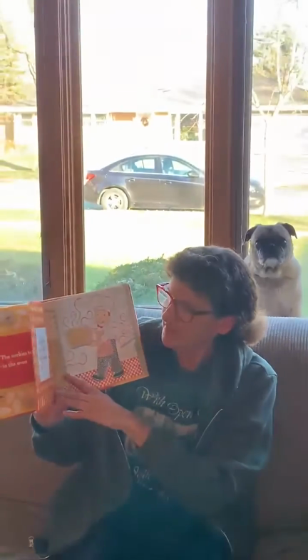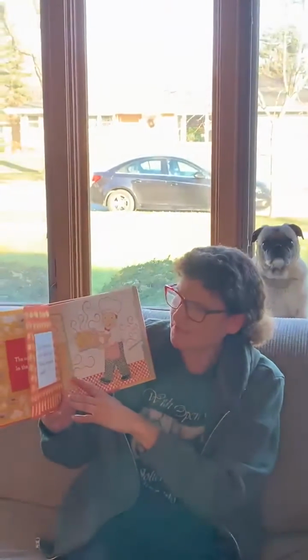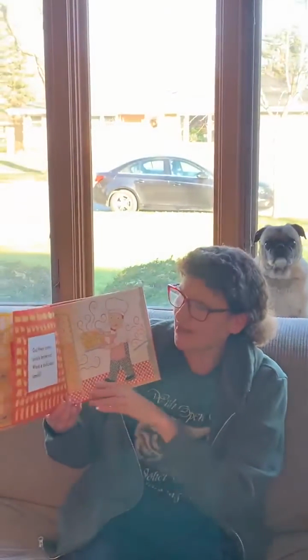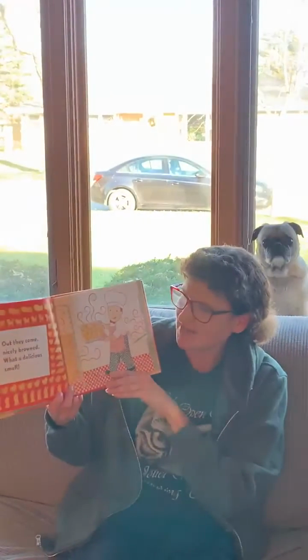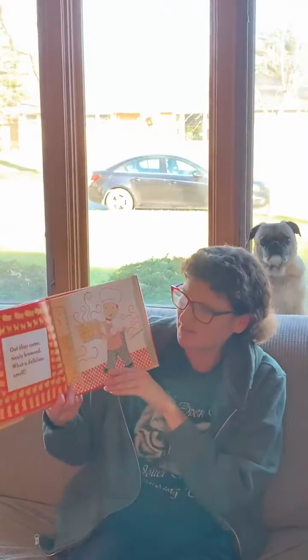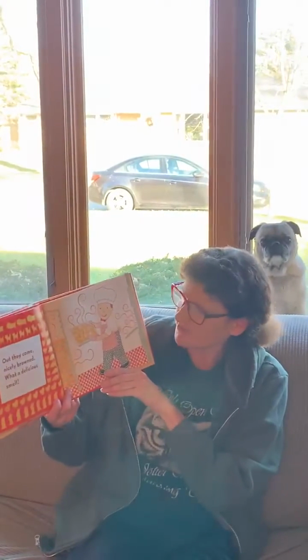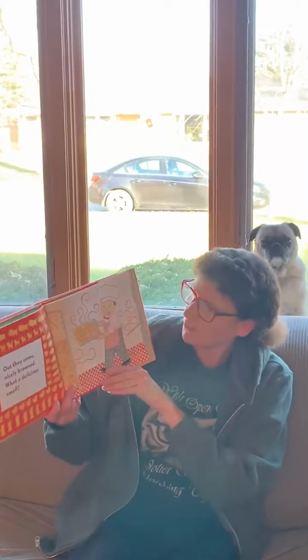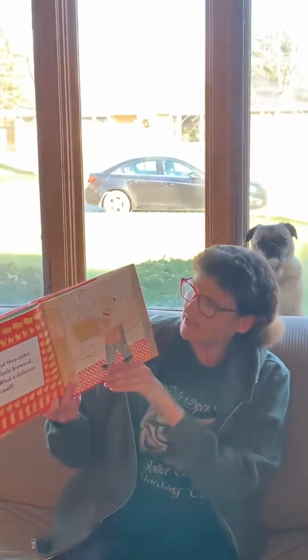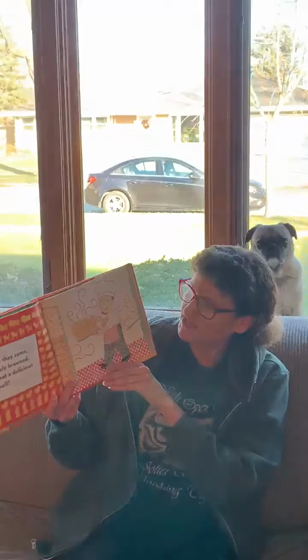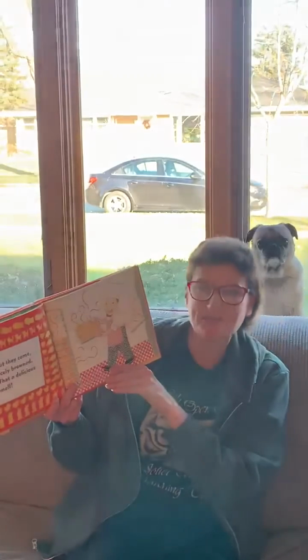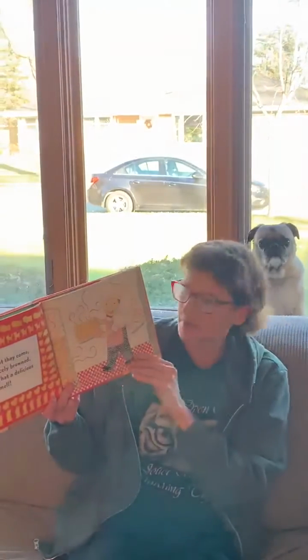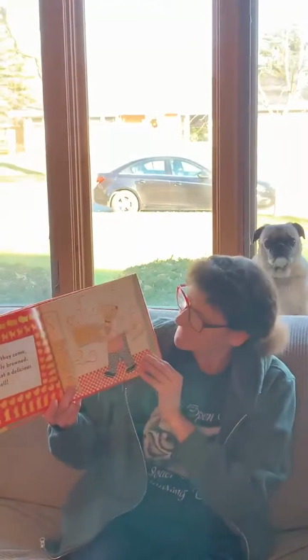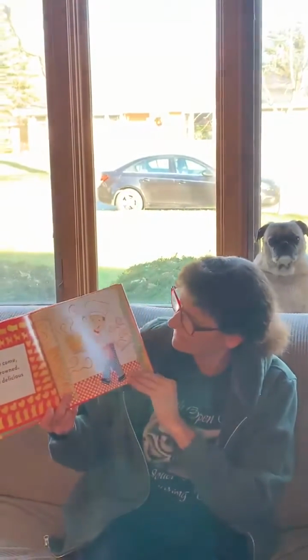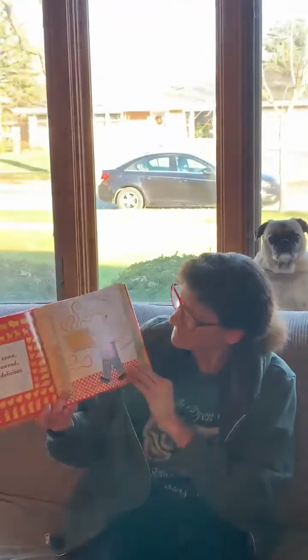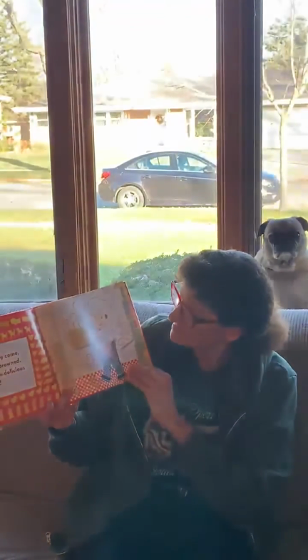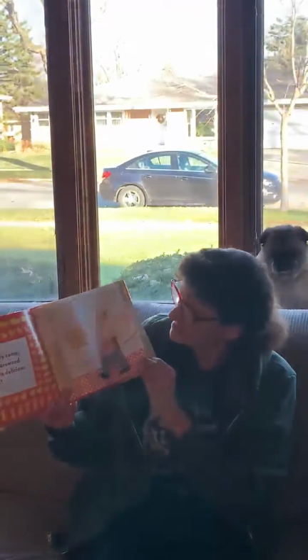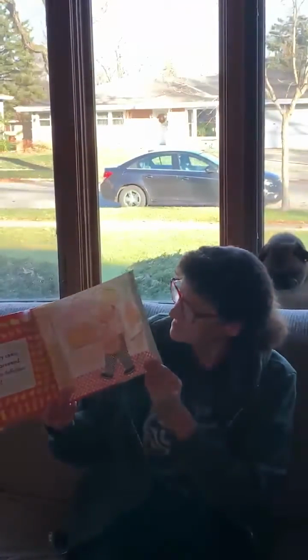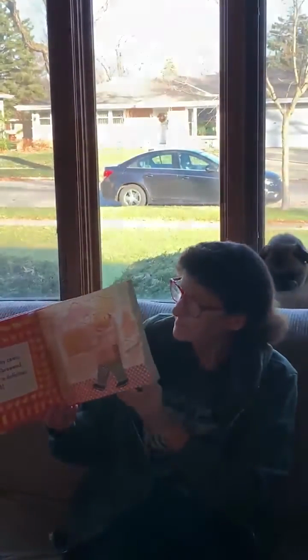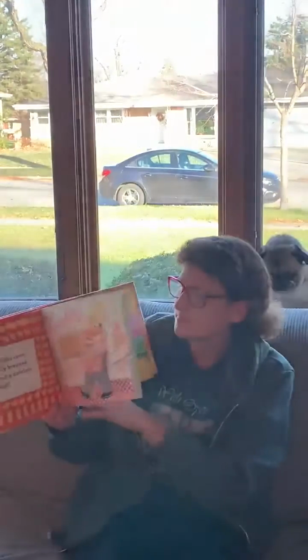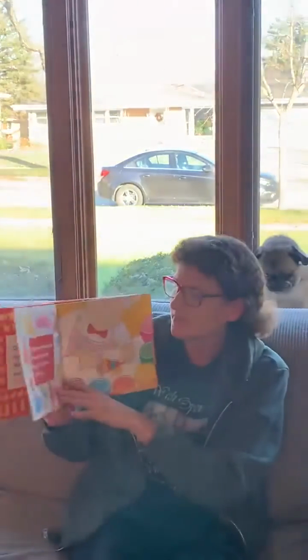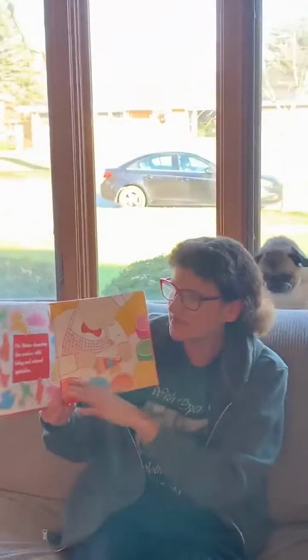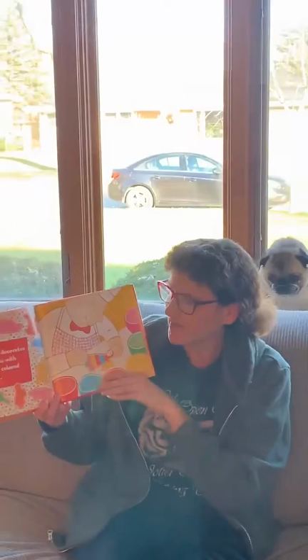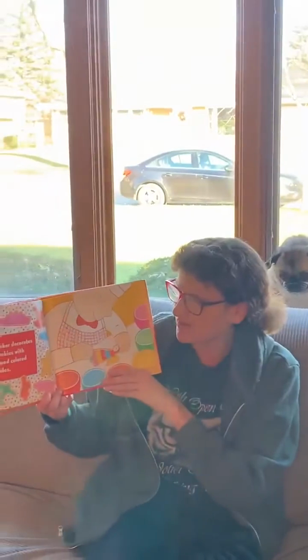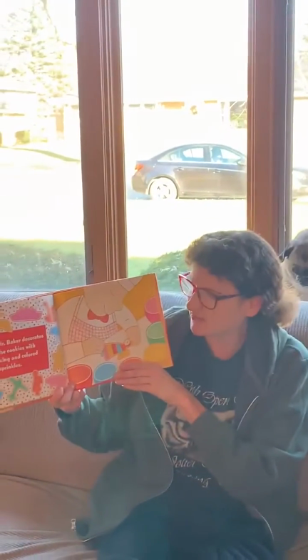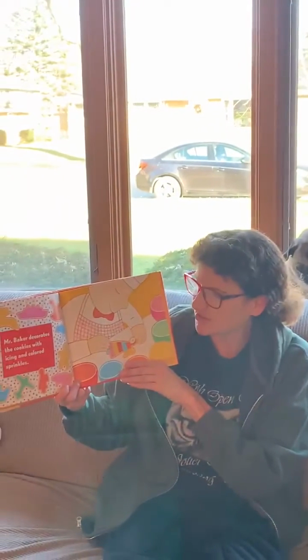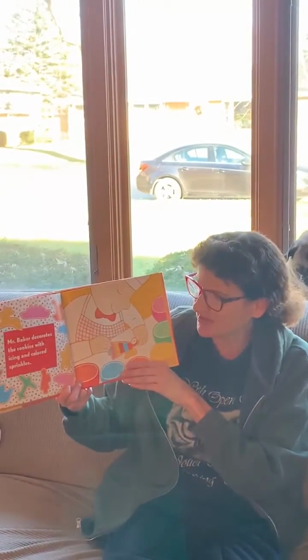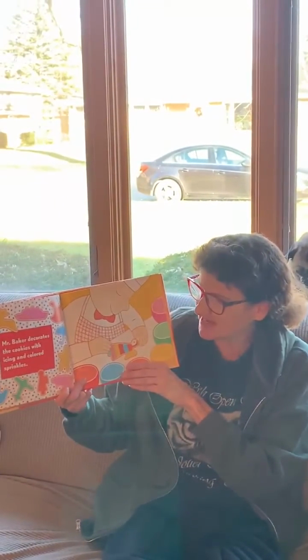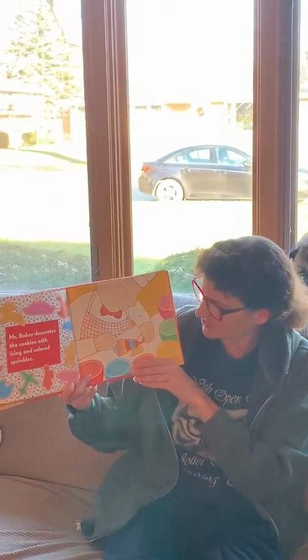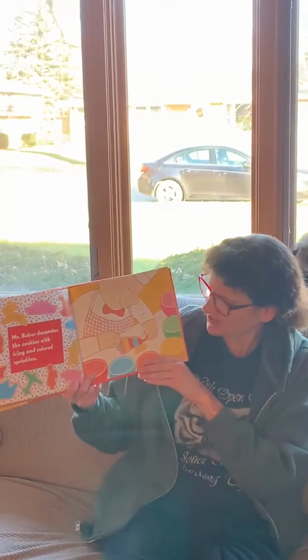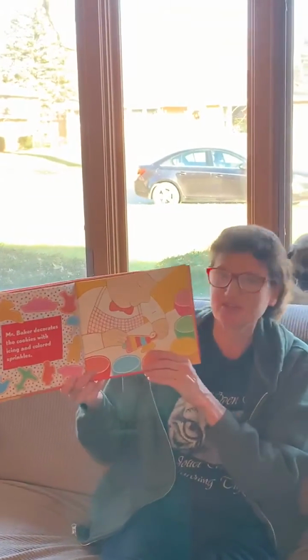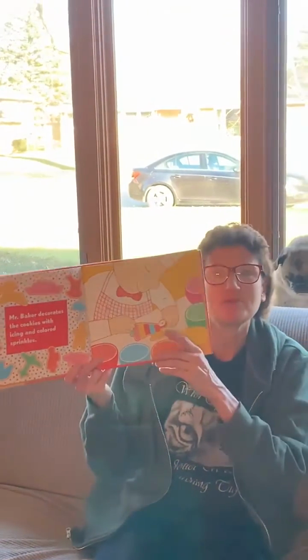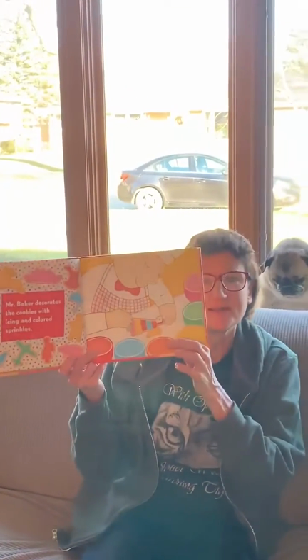Out they come nicely browned. What a delicious smell! Mmm. Mr. Baker decorates the cookies with icing and colored sprinkles. Look how pretty they are.